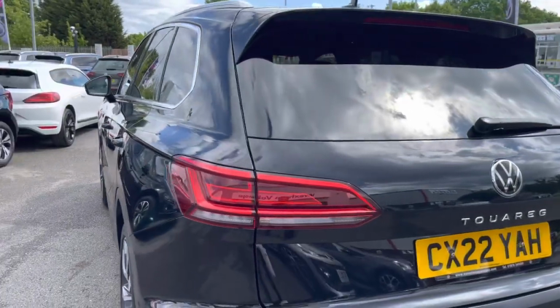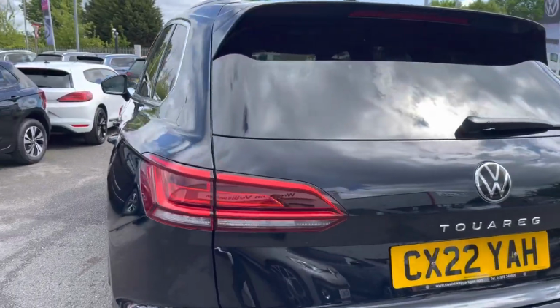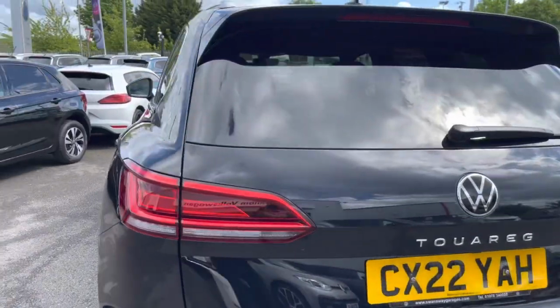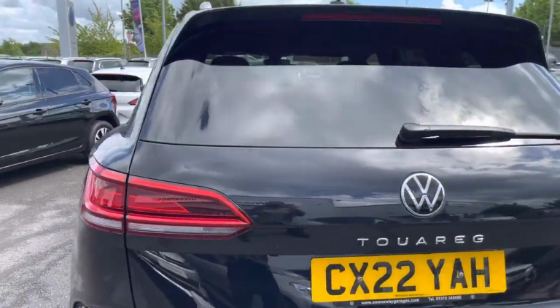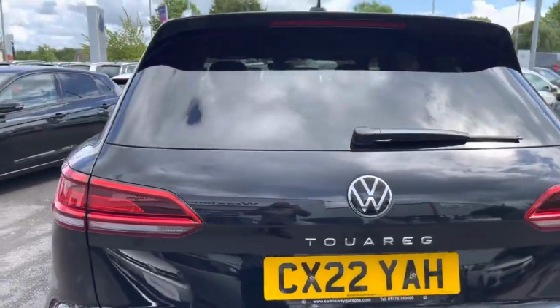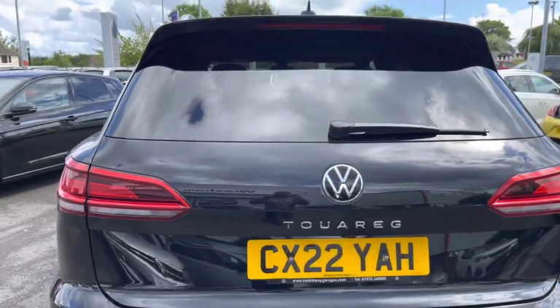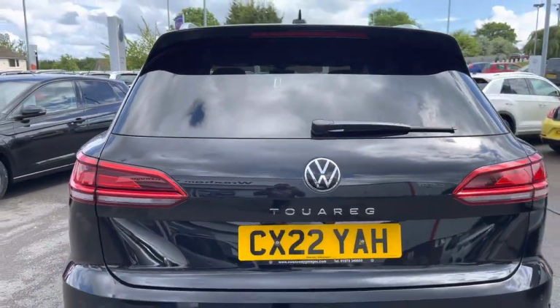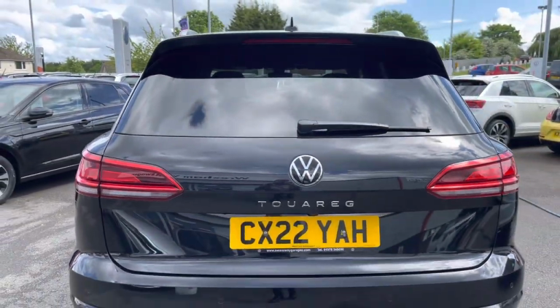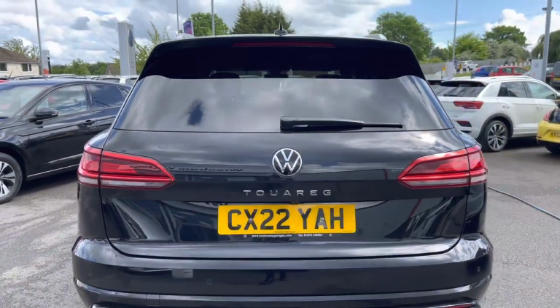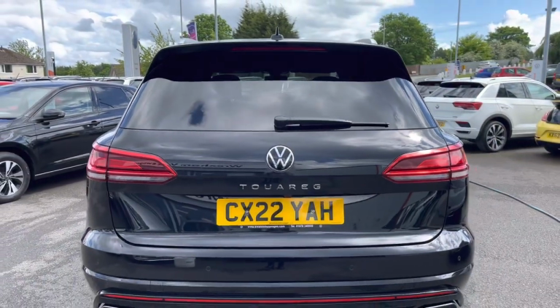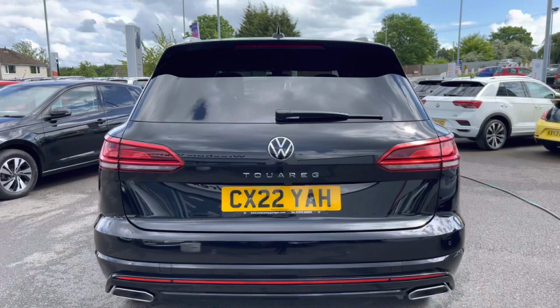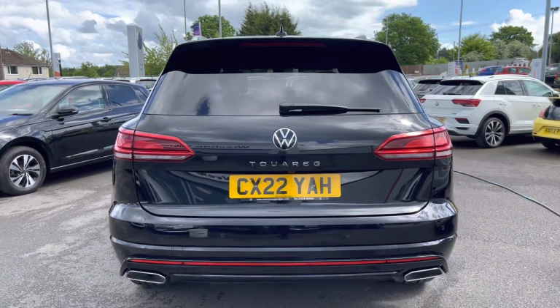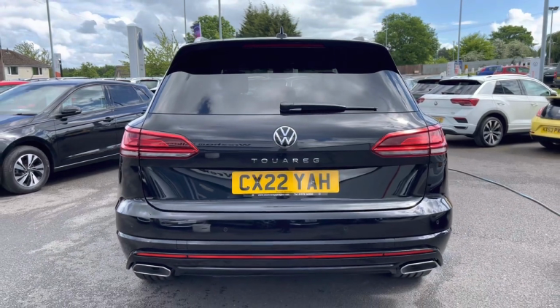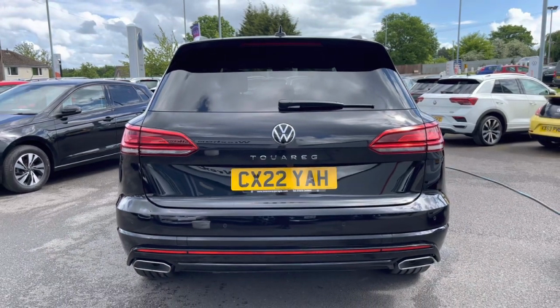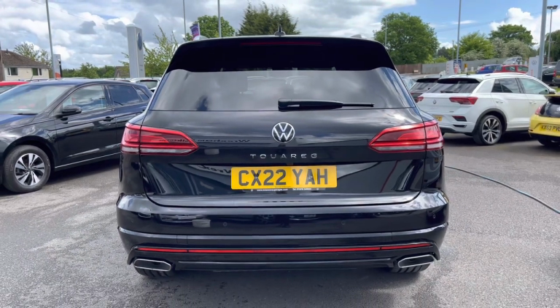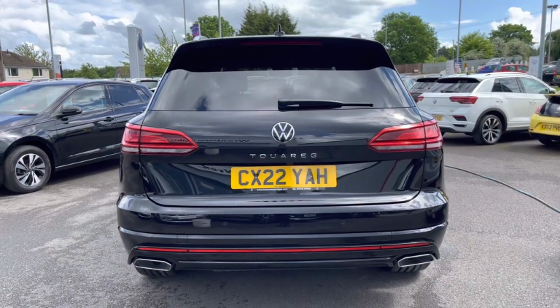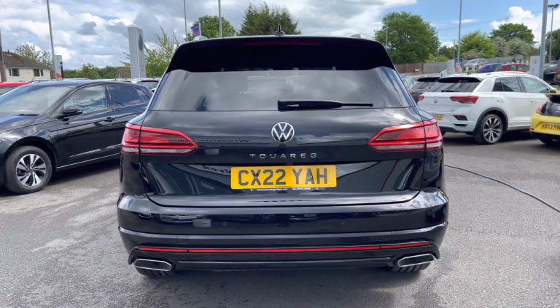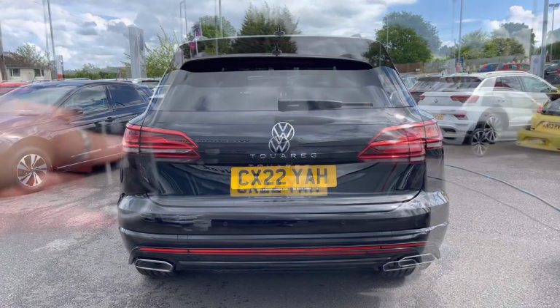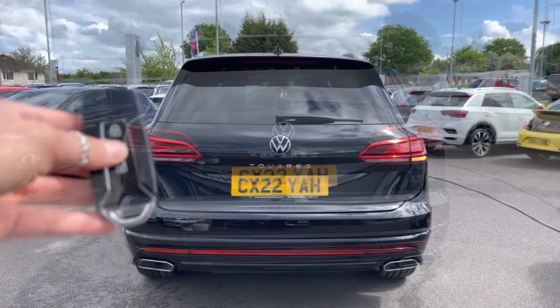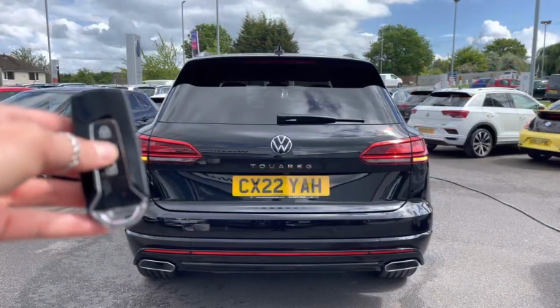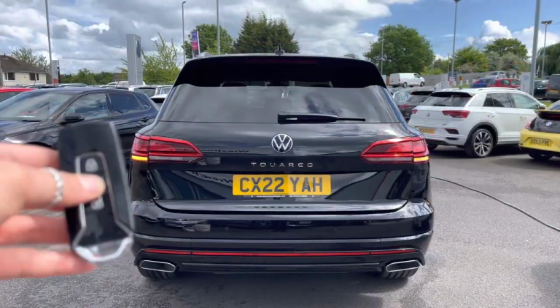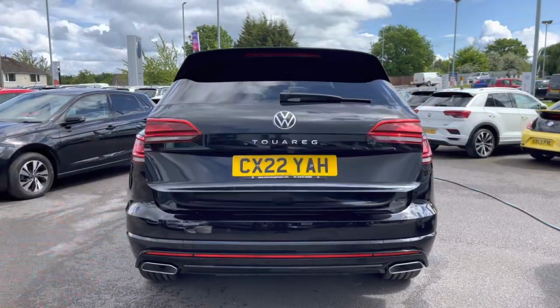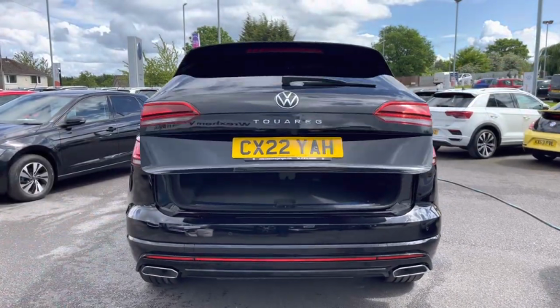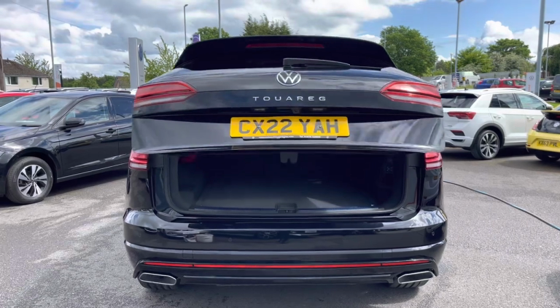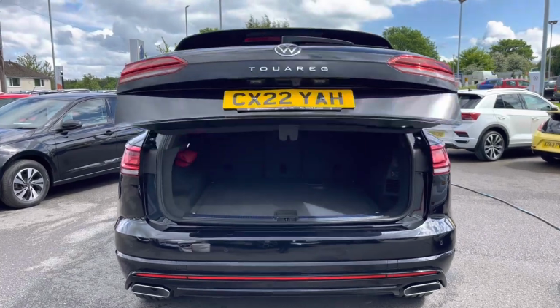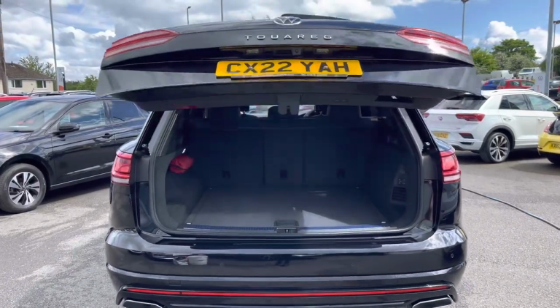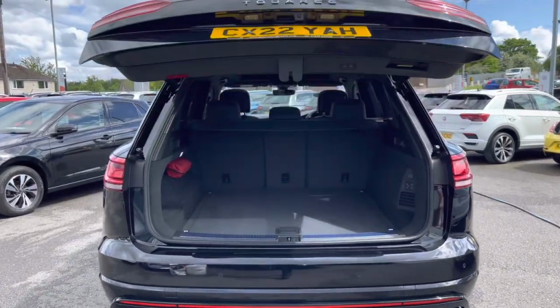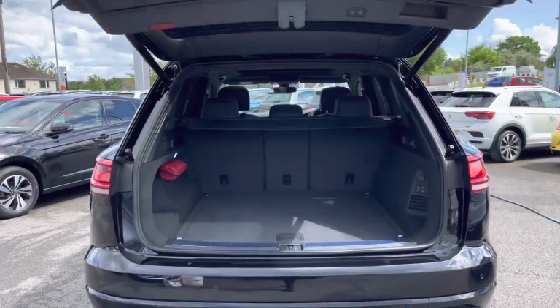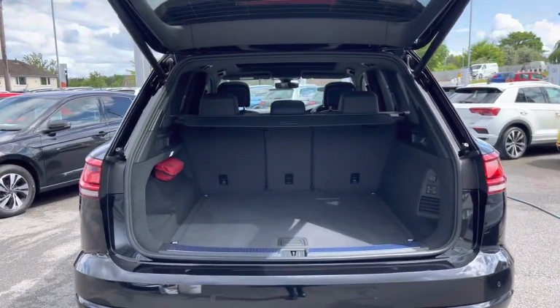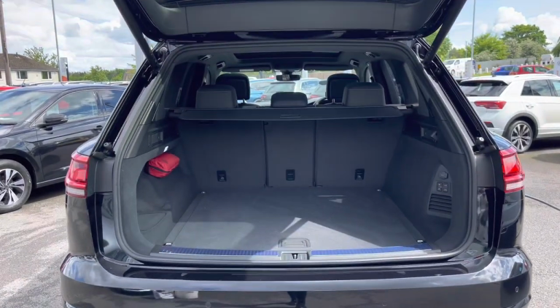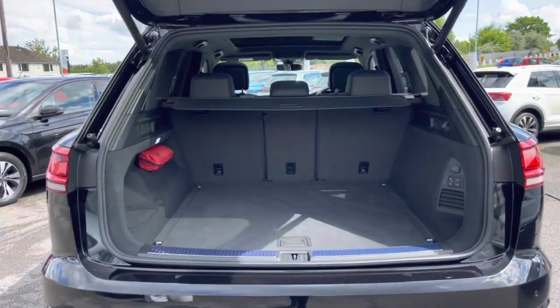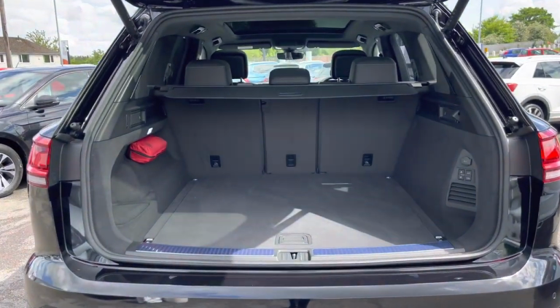Making my rounds to the back, this car features a parking camera and you also have the additional support from front and rear parking sensors to ensure parking is as easy as possible. There is also an electric tailgate, another additional option, which can be accessed via the key fob.